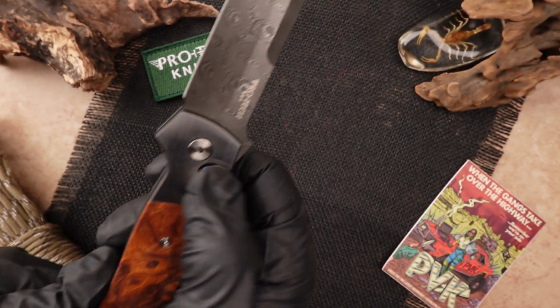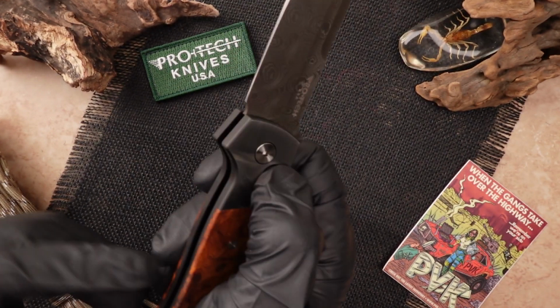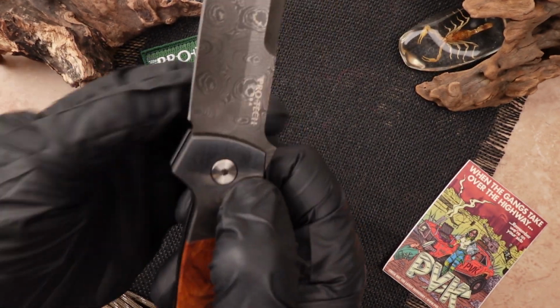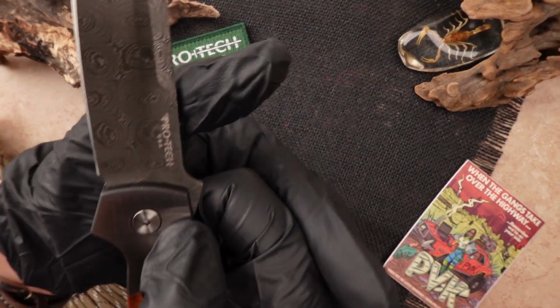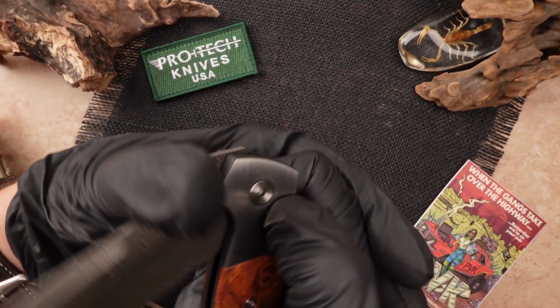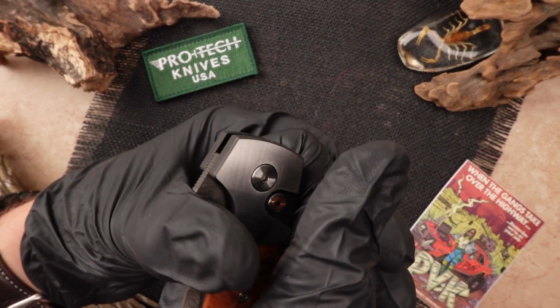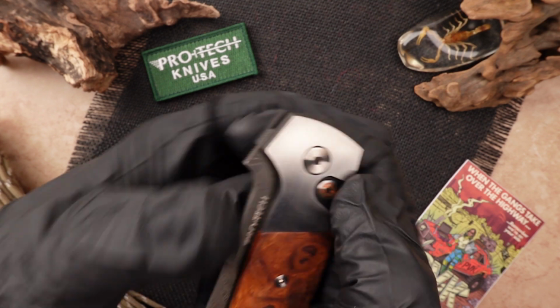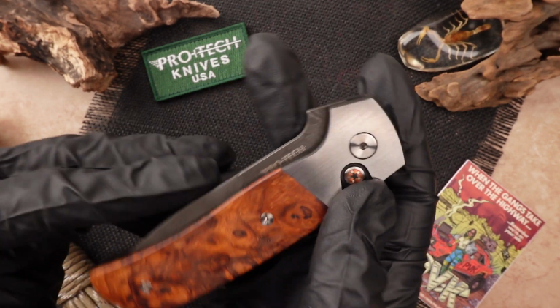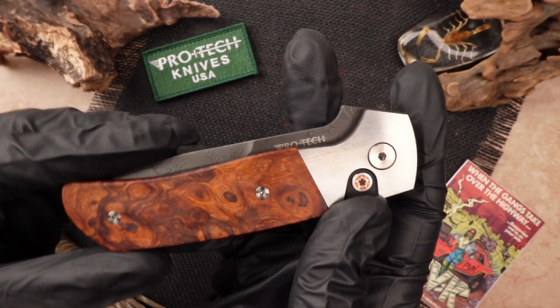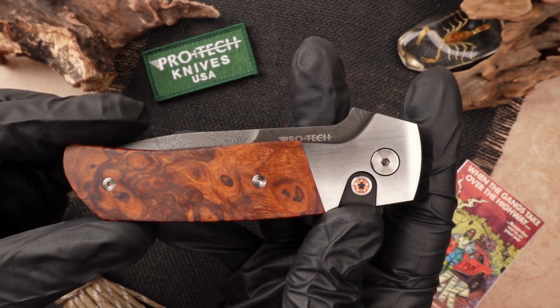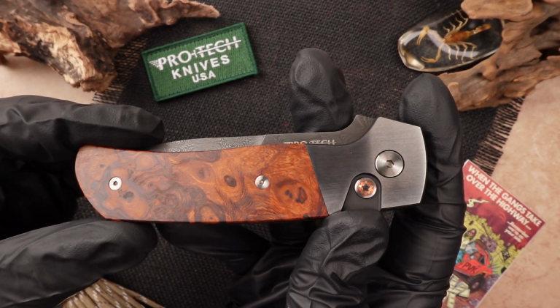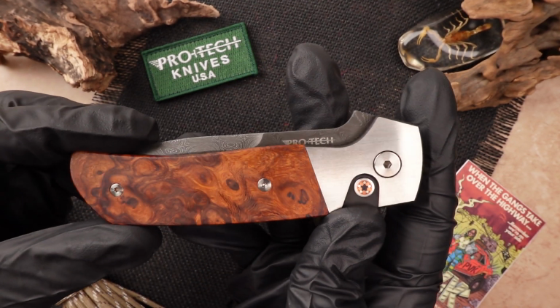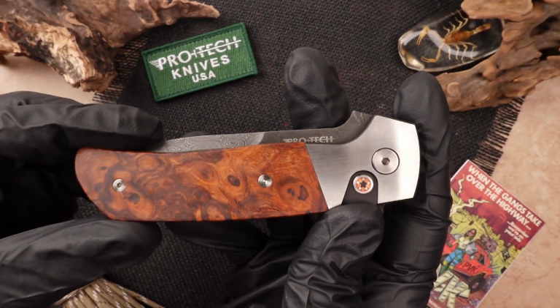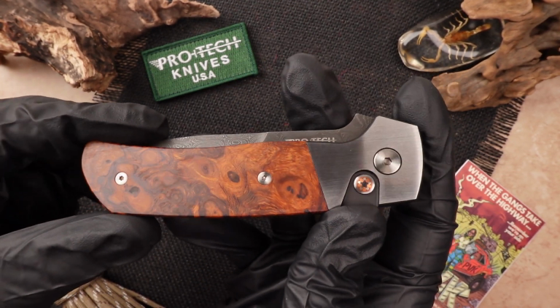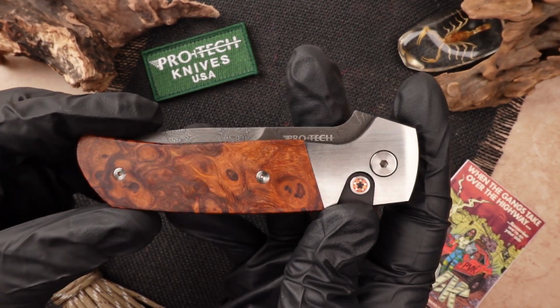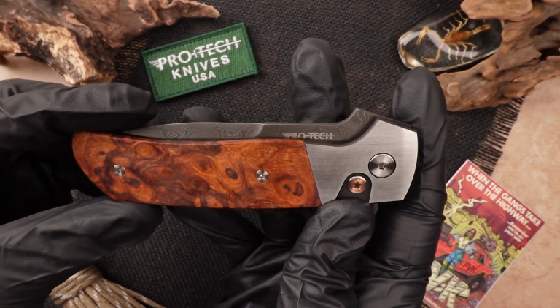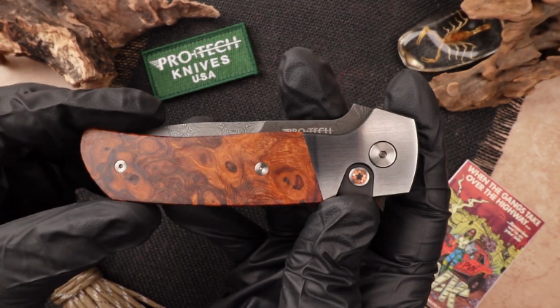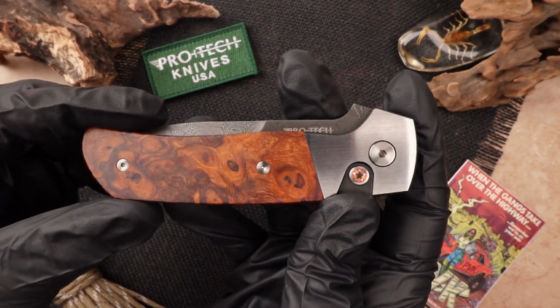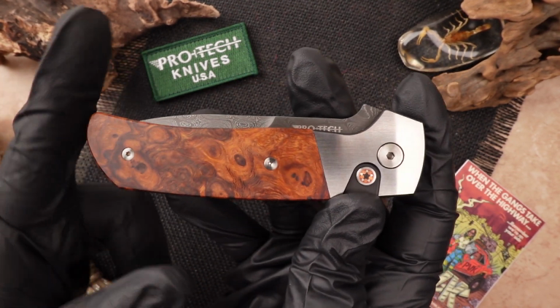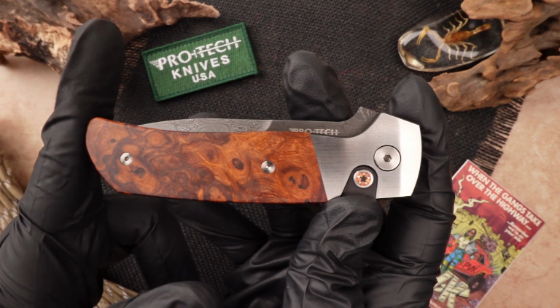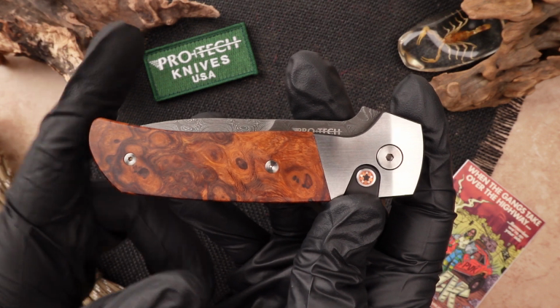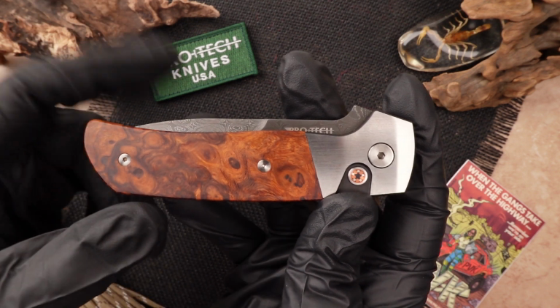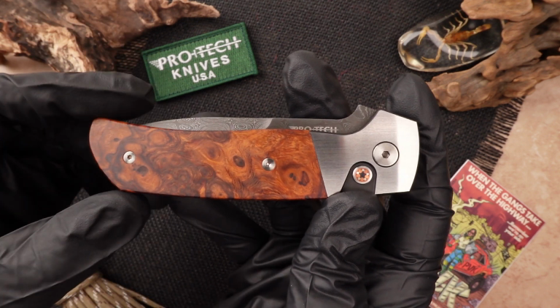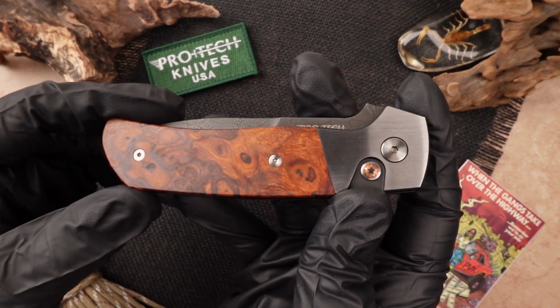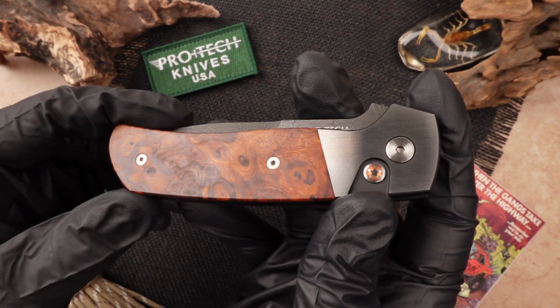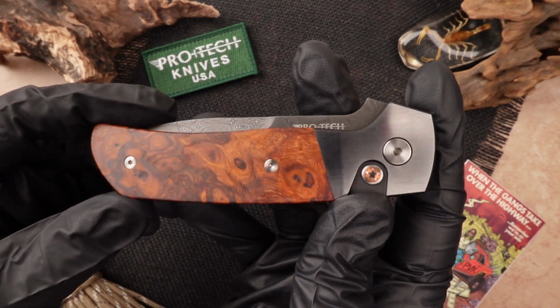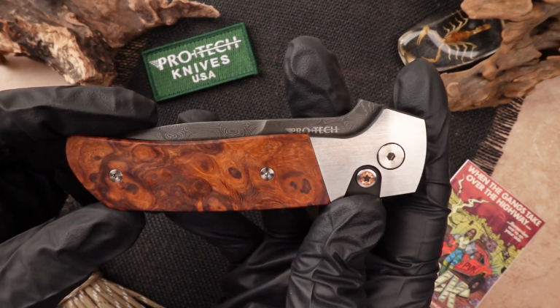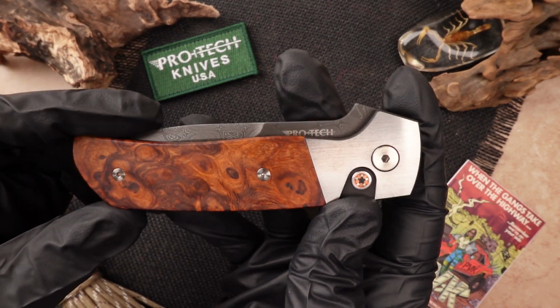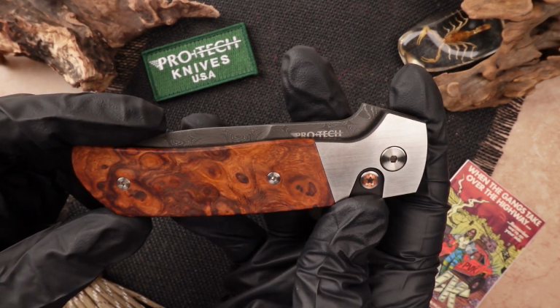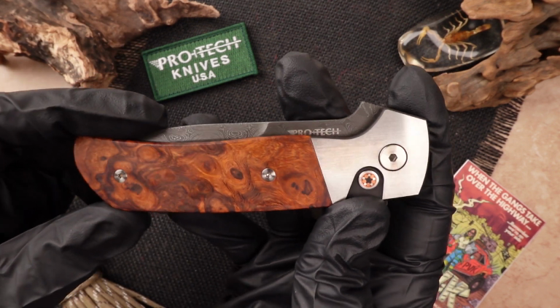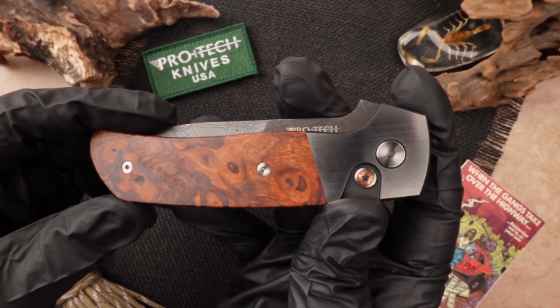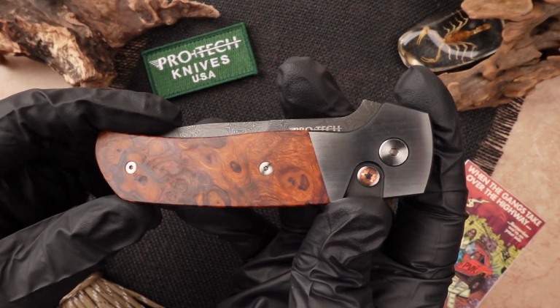To close it up you just push on the button again and close it by hand. Featuring a 4 inch handle and 4 inch blade, when it's fully open you're looking at an exact 8 inch design.